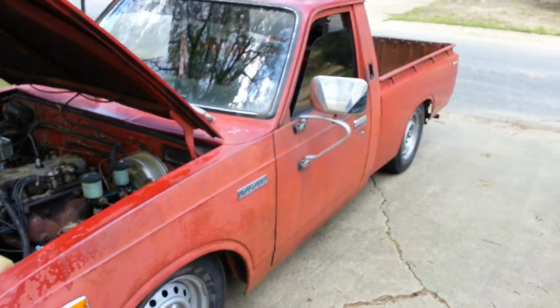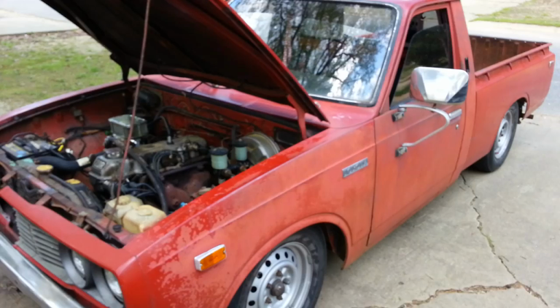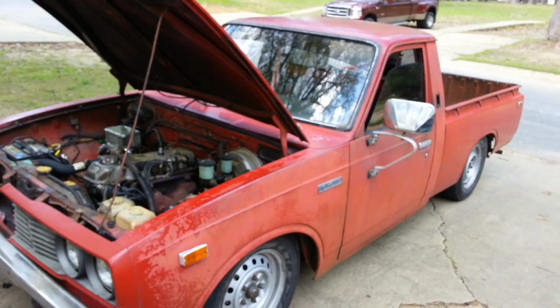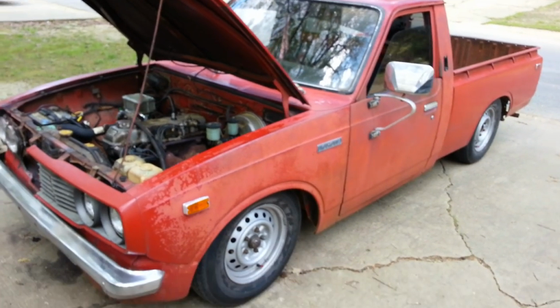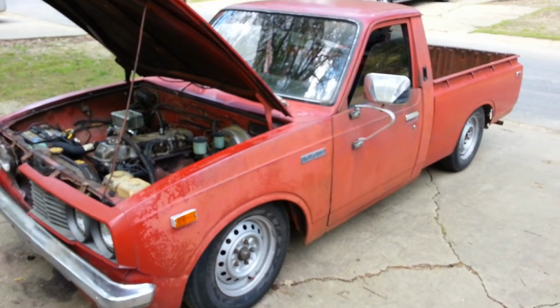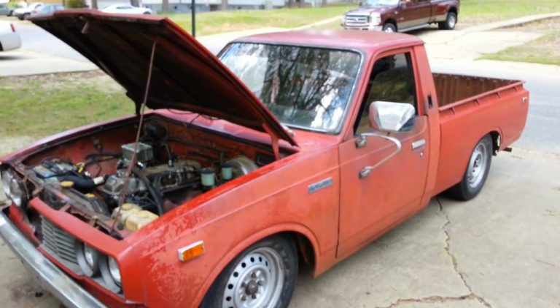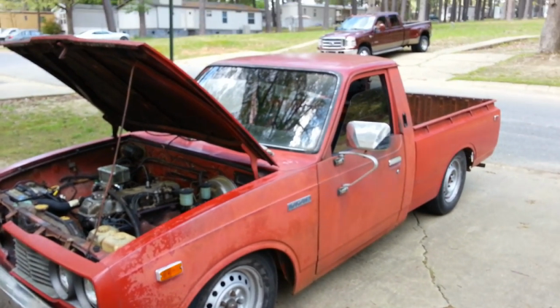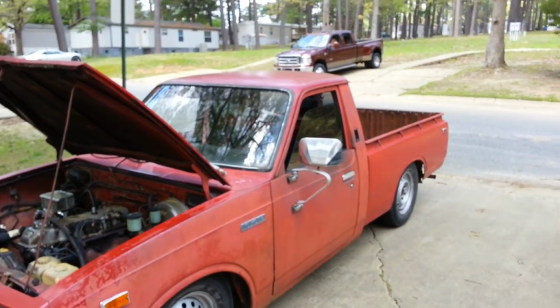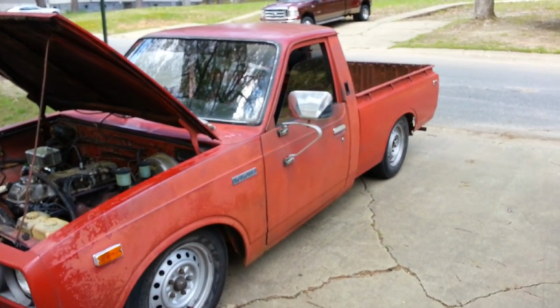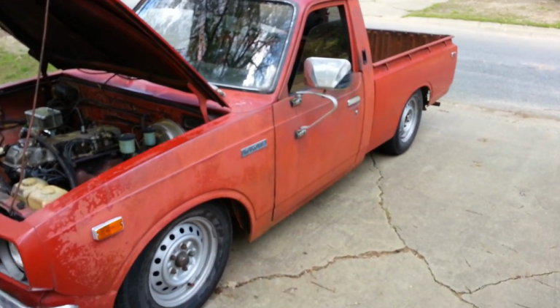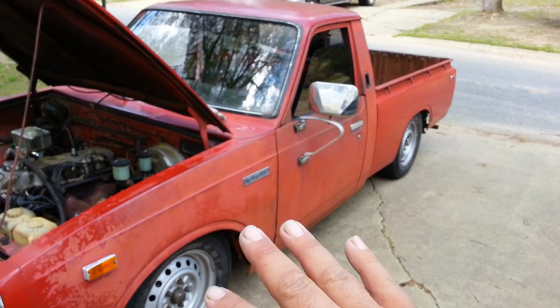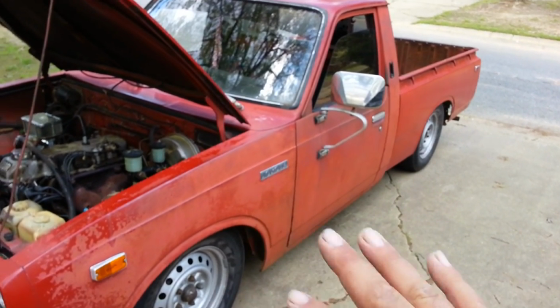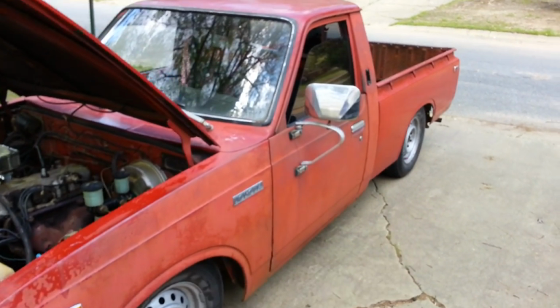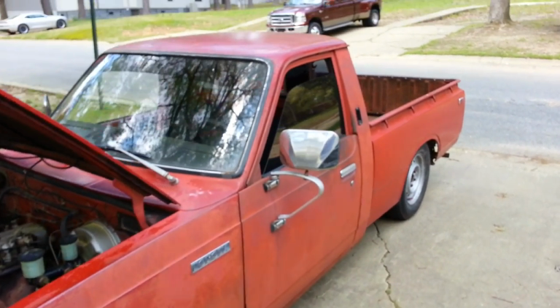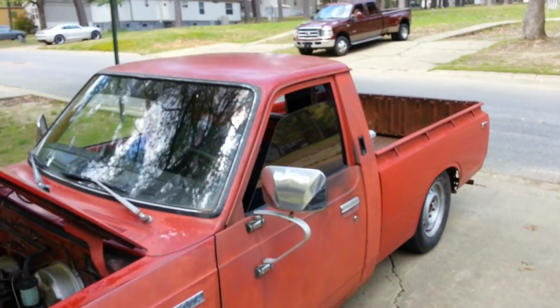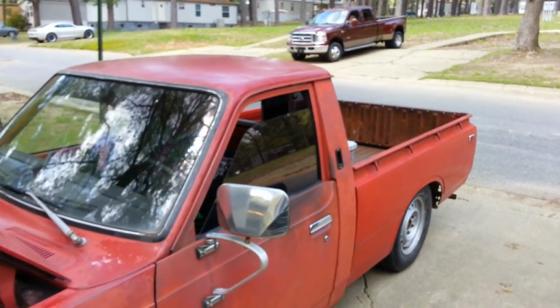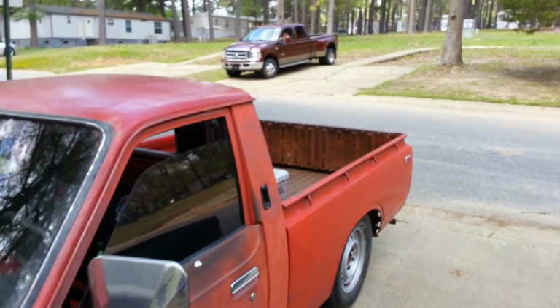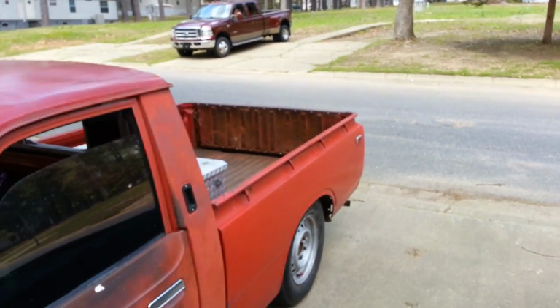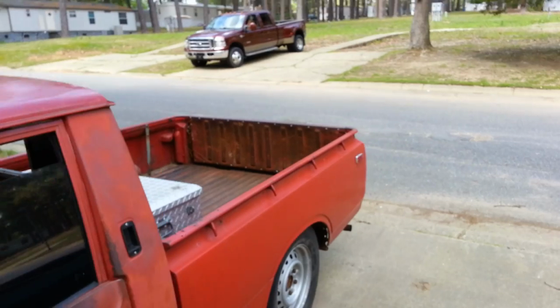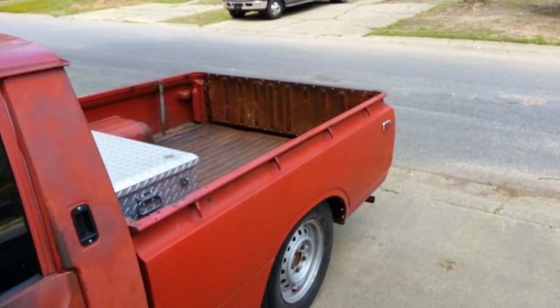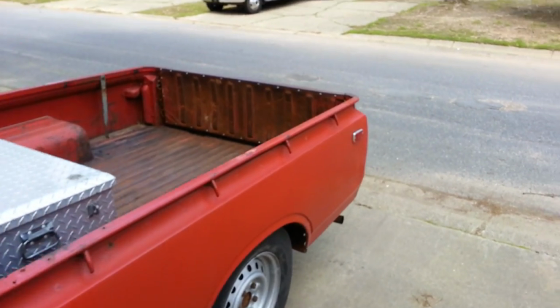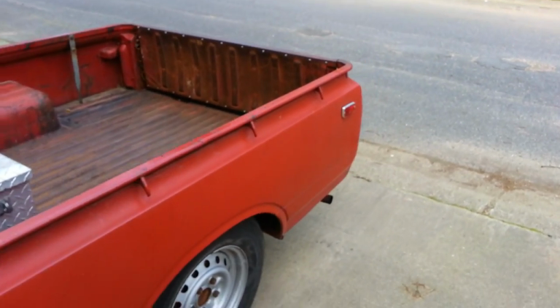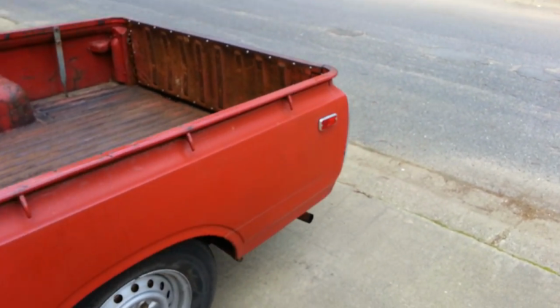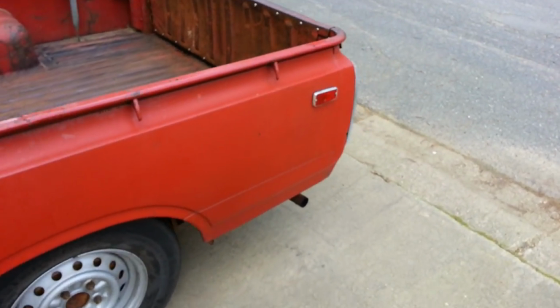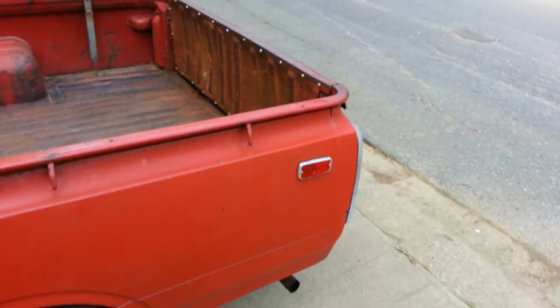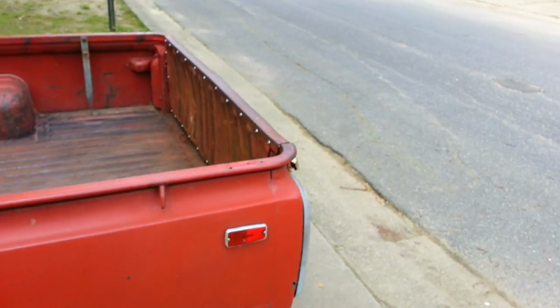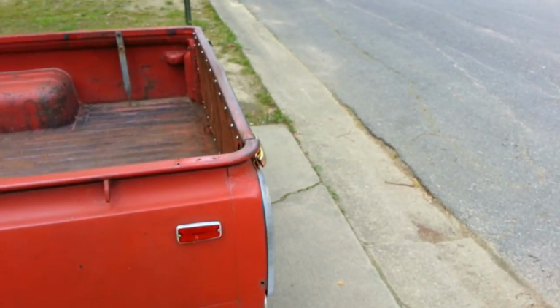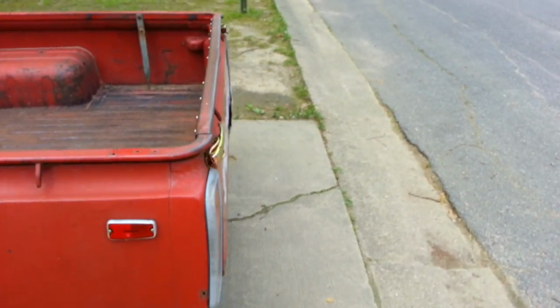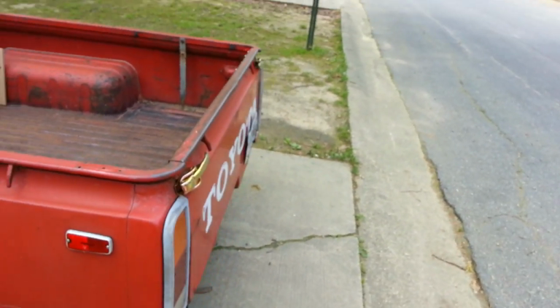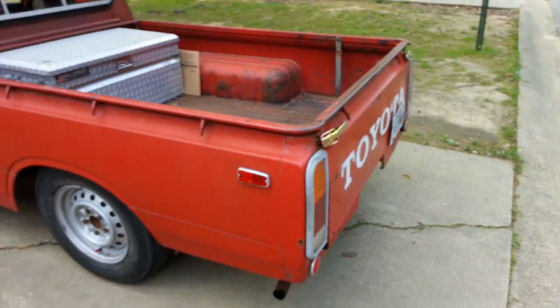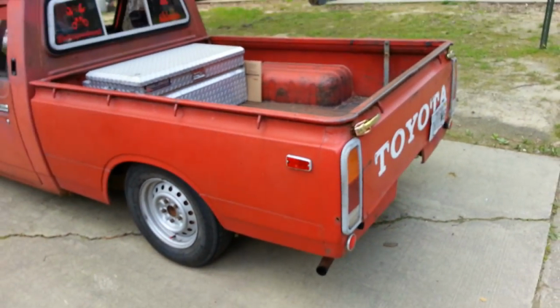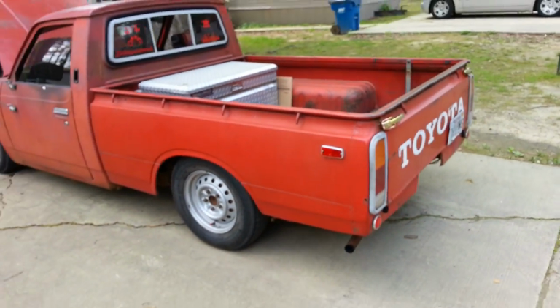Just so you guys know, we will be painting this. It will be painted back red. Alright, so that's the update on this.